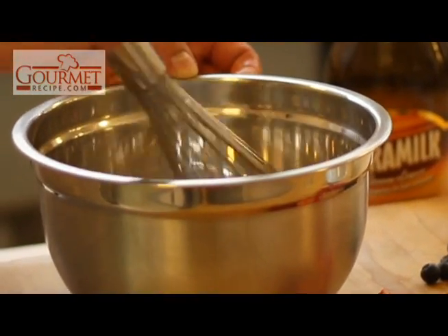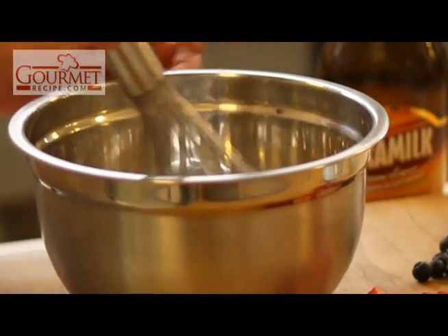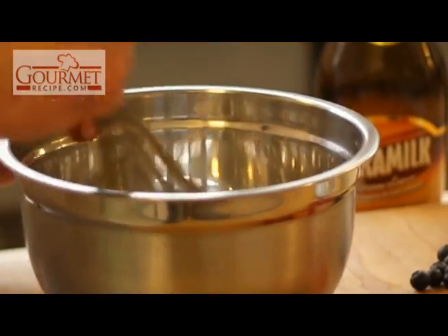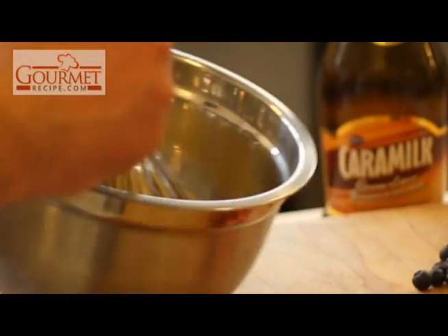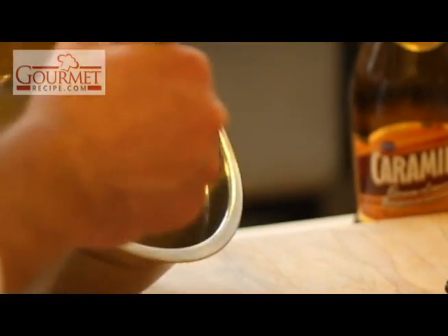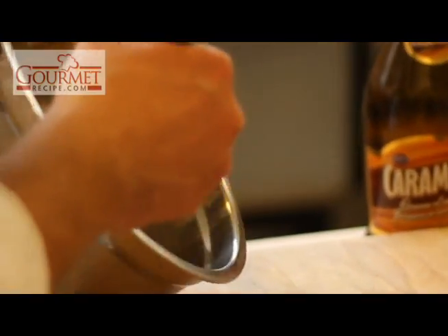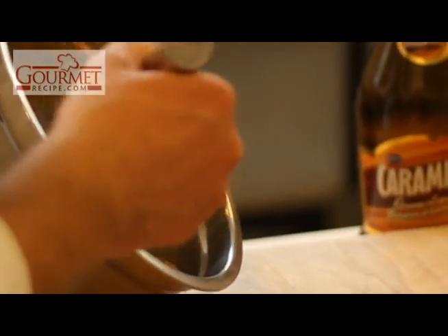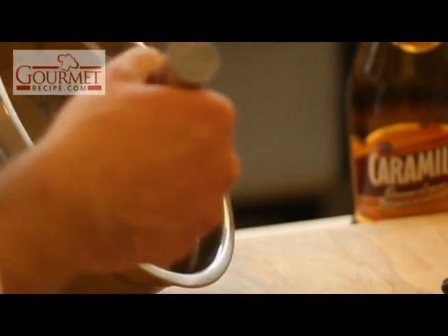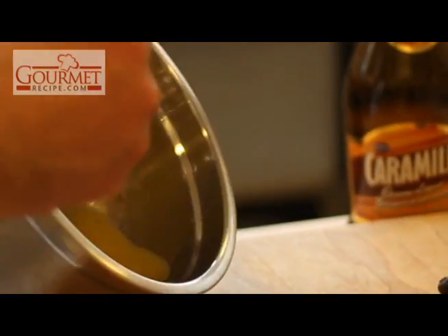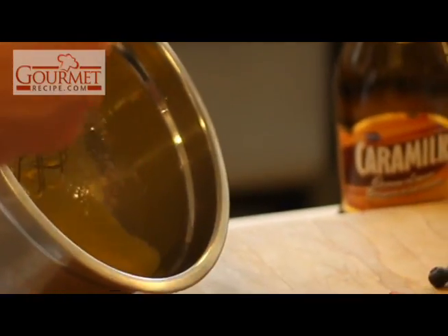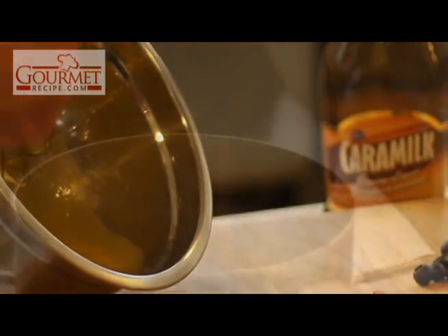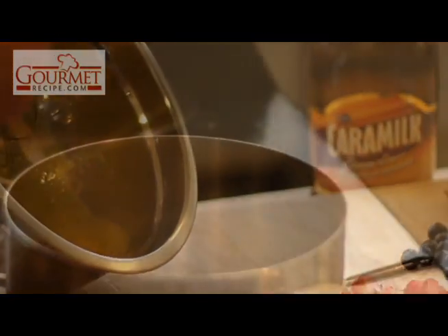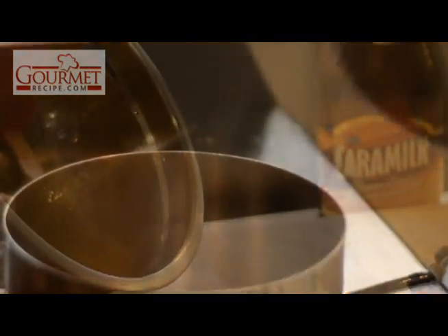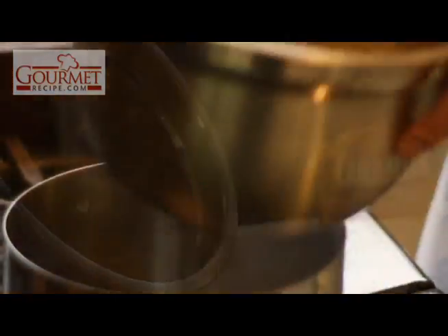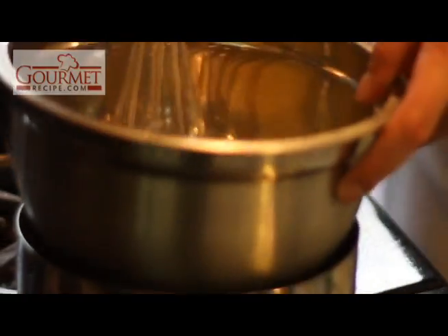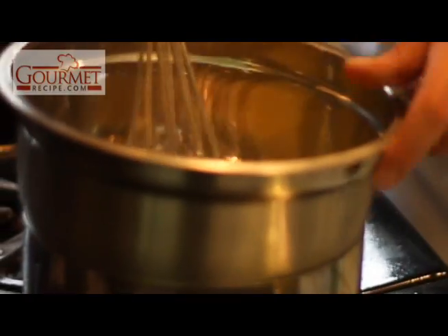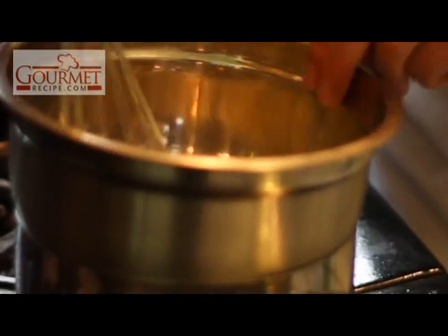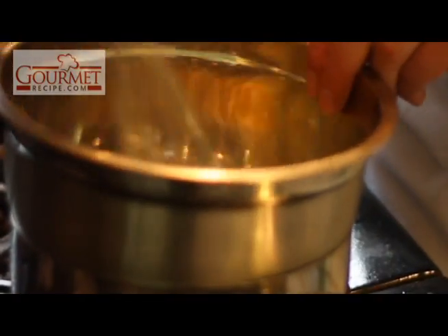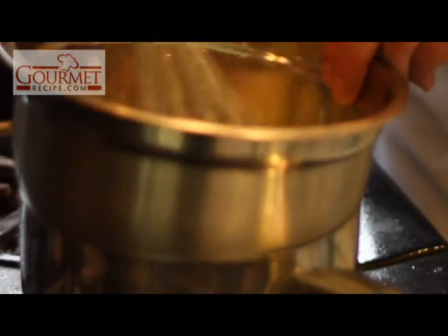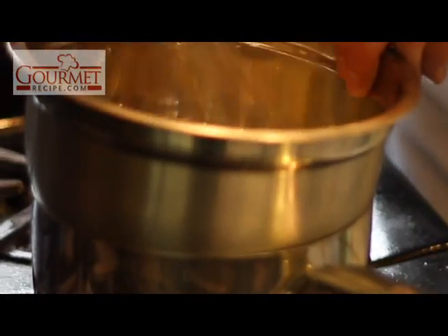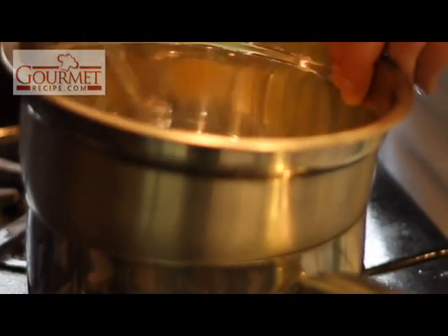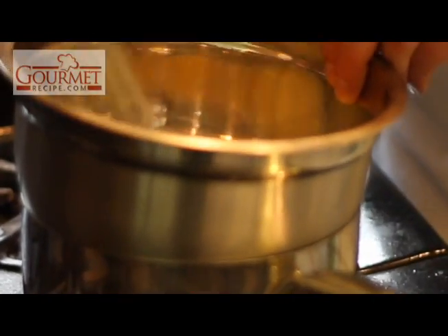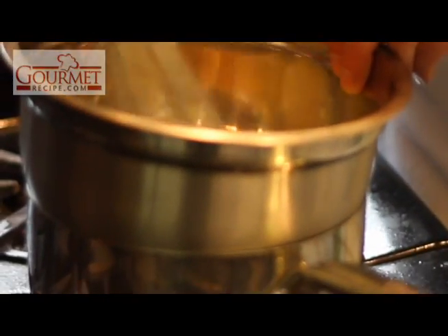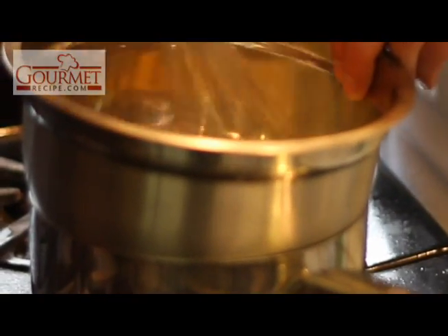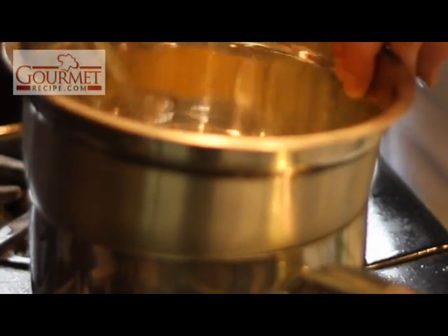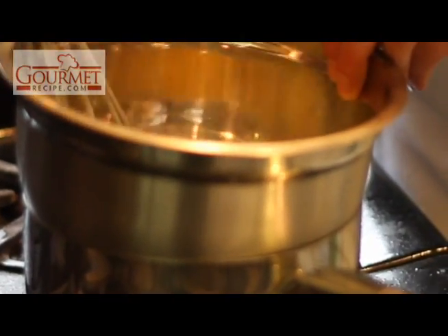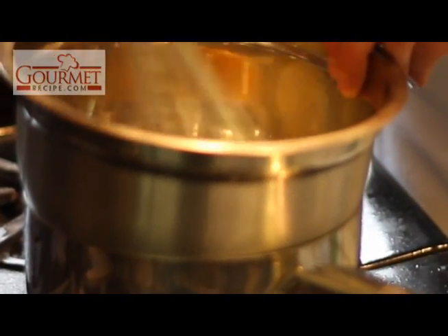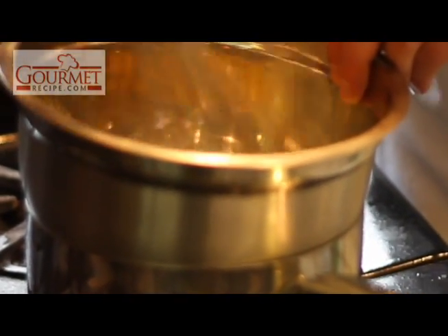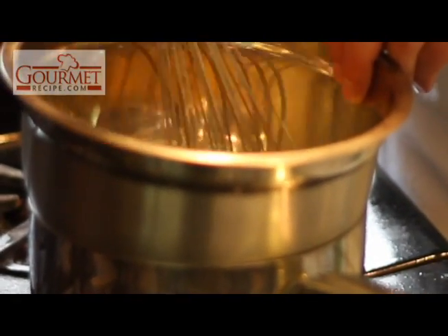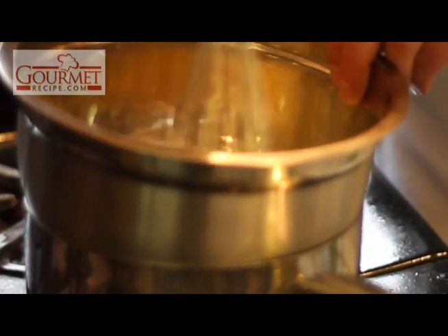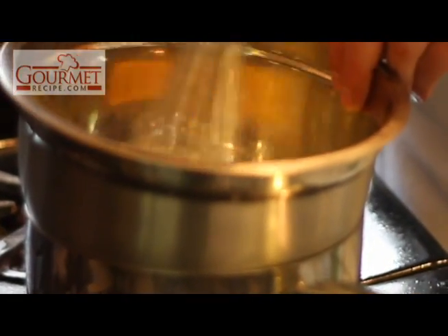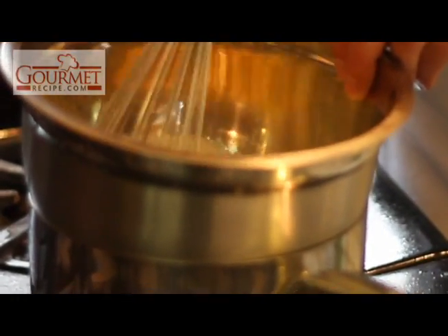So, you can see right in here, it's just mixed together, nice and creamy. We're going to put this right on our bain marie, where the water is simmering gently, and you just start whisking like crazy.